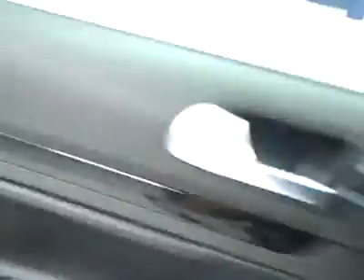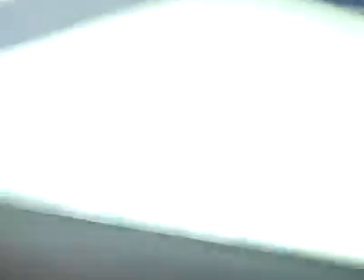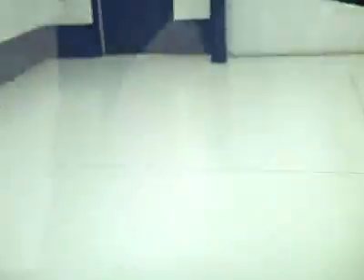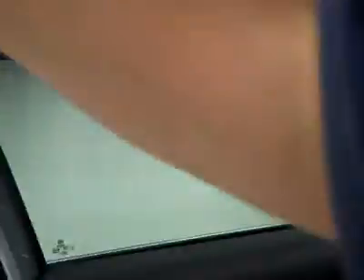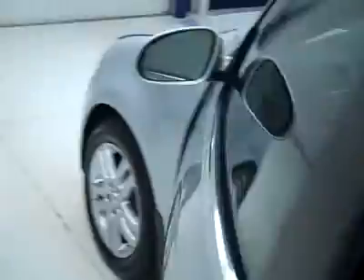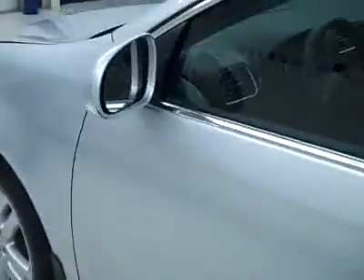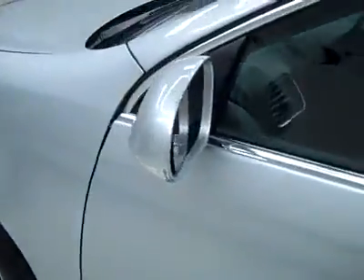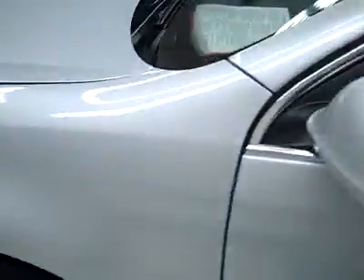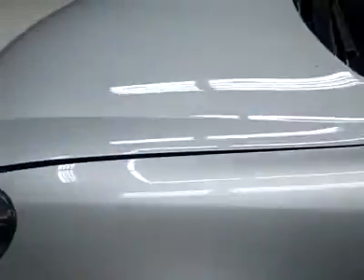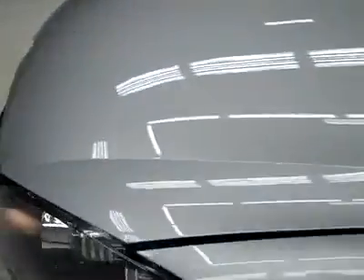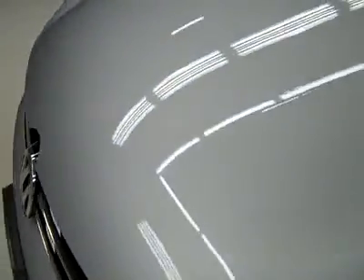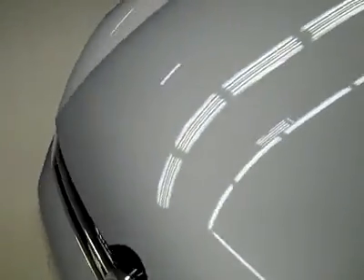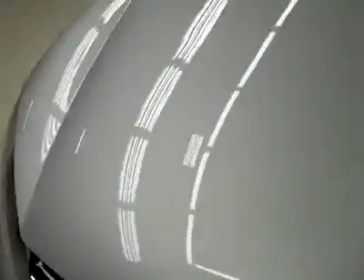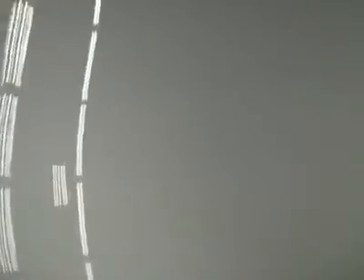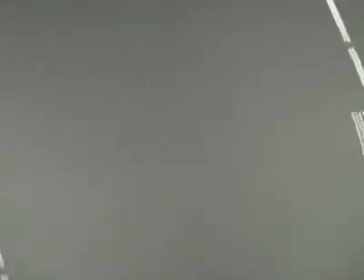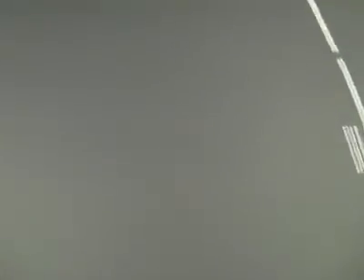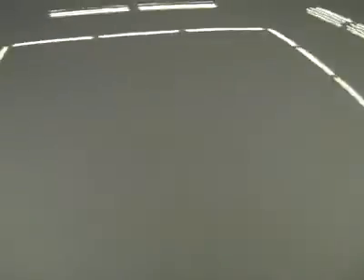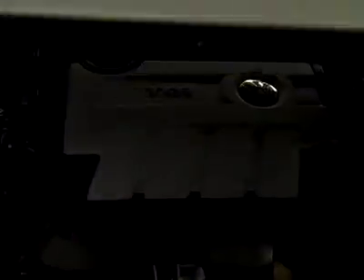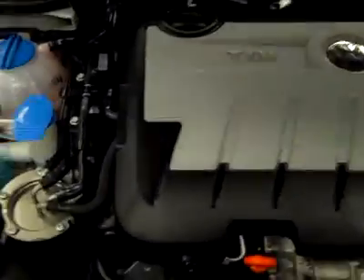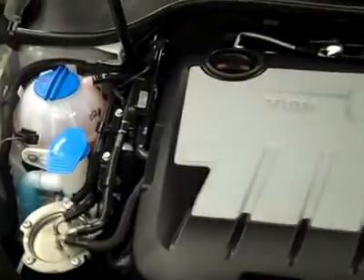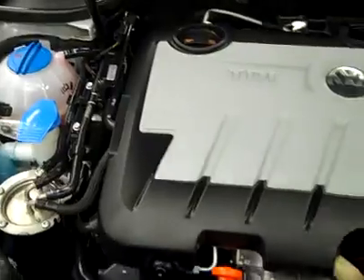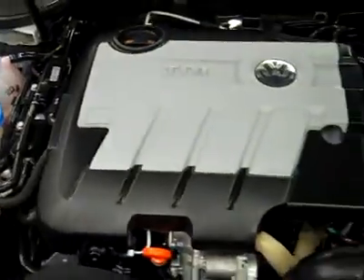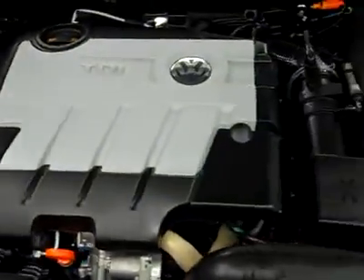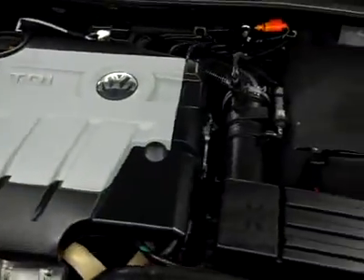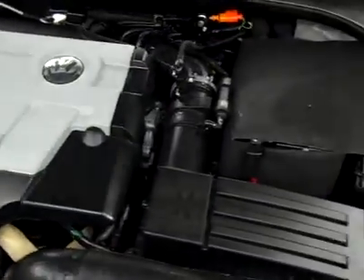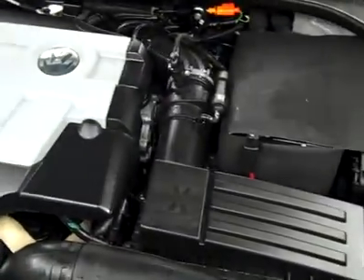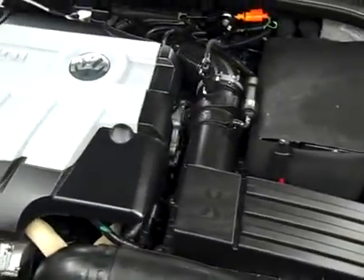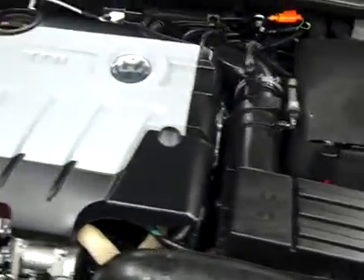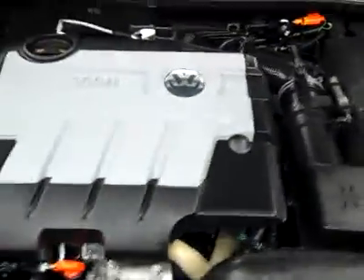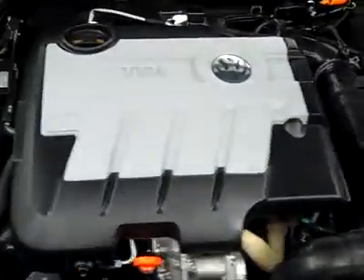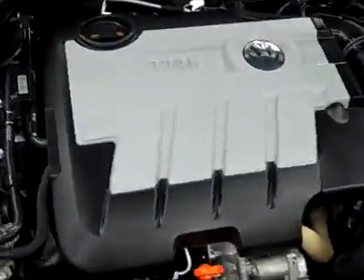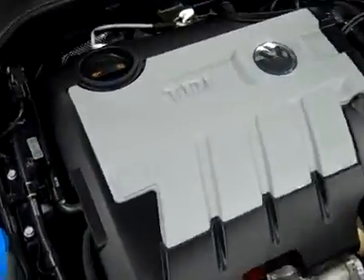The rear-view mirrors are signal mirrors — I missed triggering the signal for you, sorry about that. And under the hood, the TDI engine is running very smoothly, and it's a nice clean engine bay.